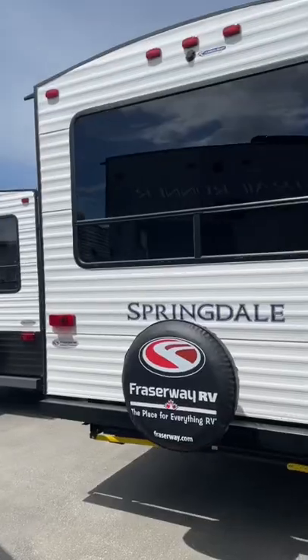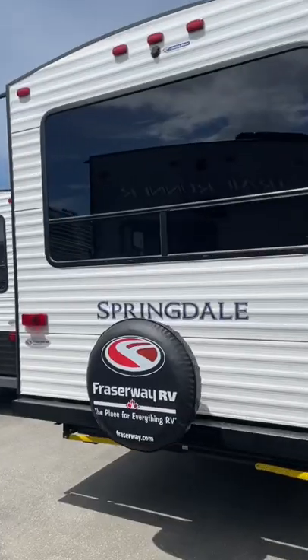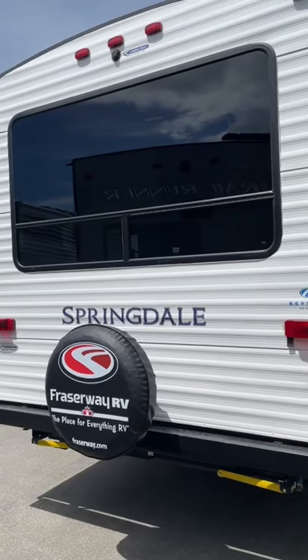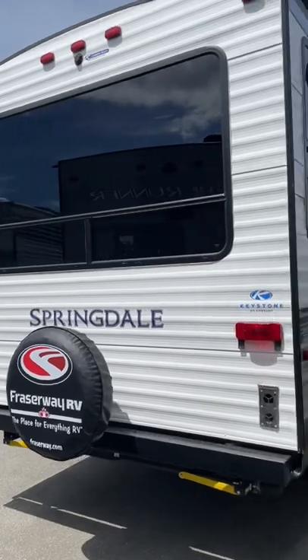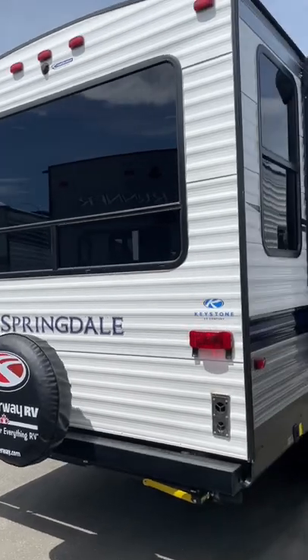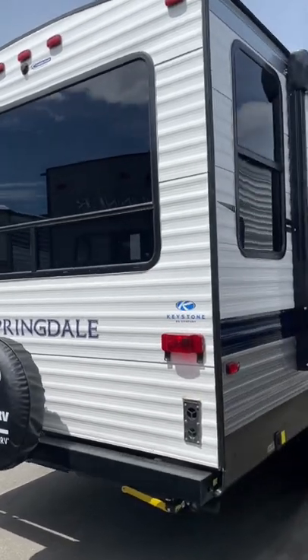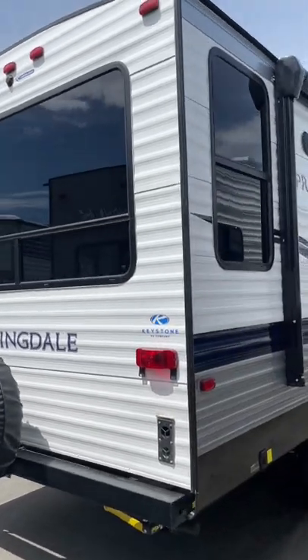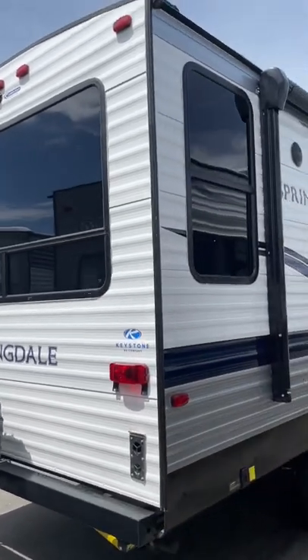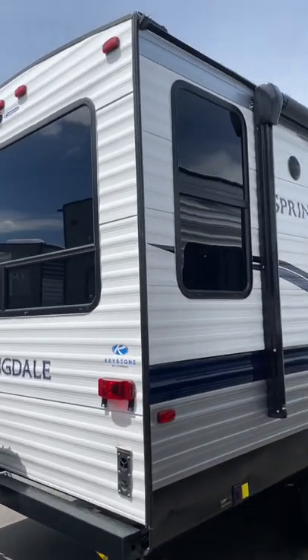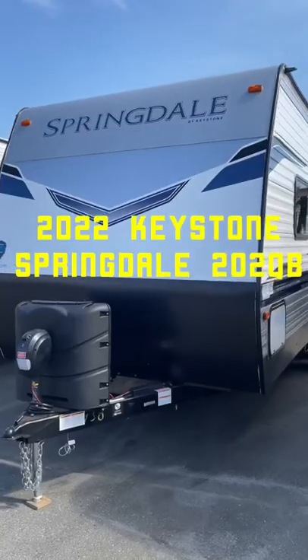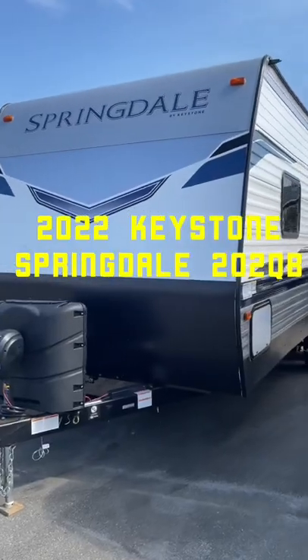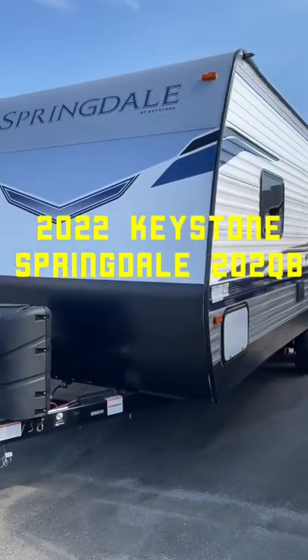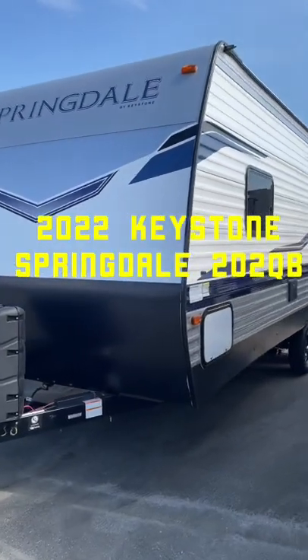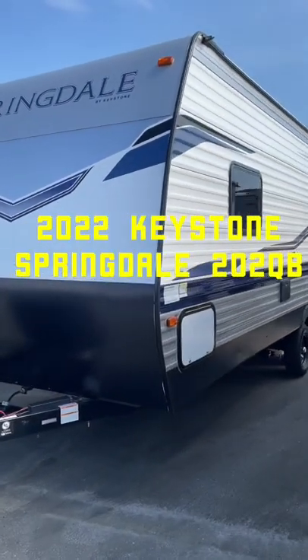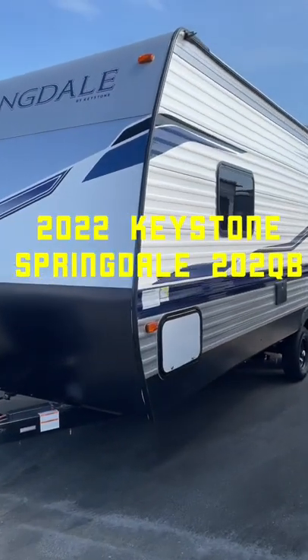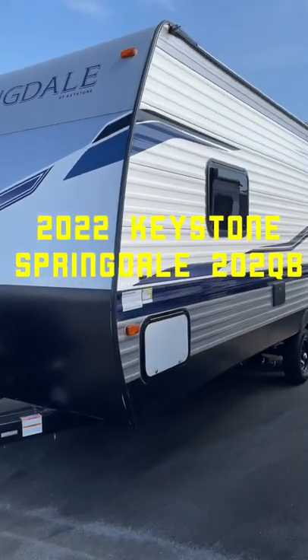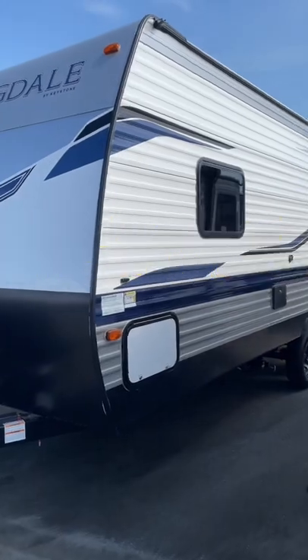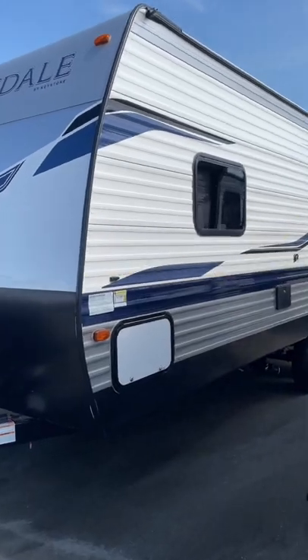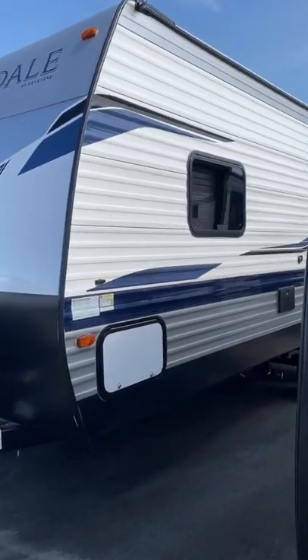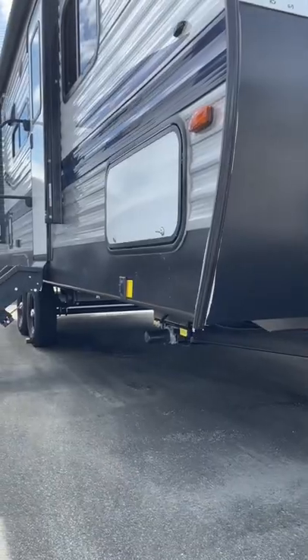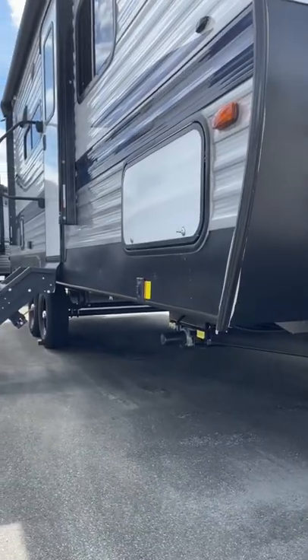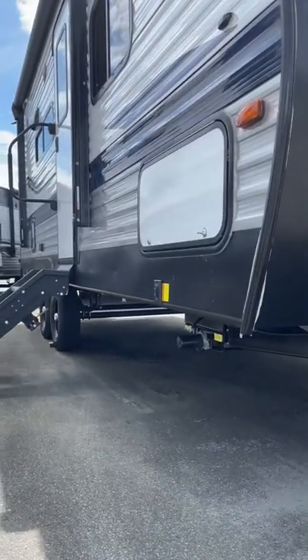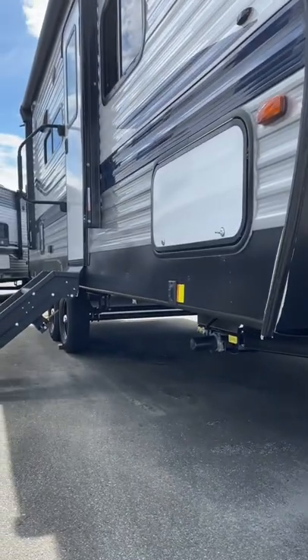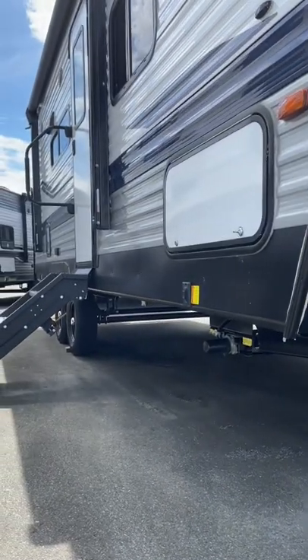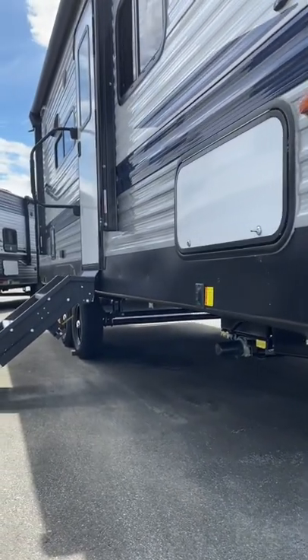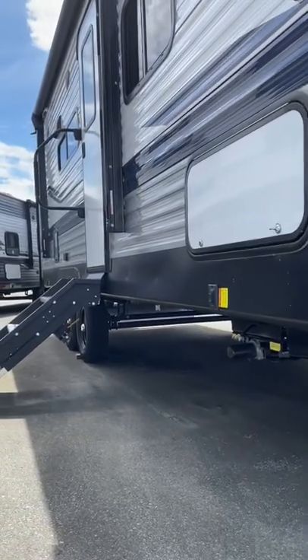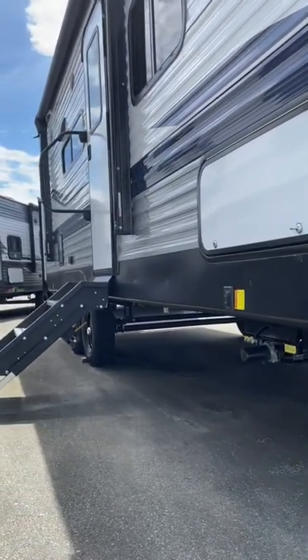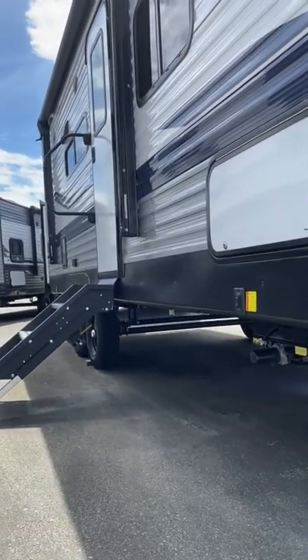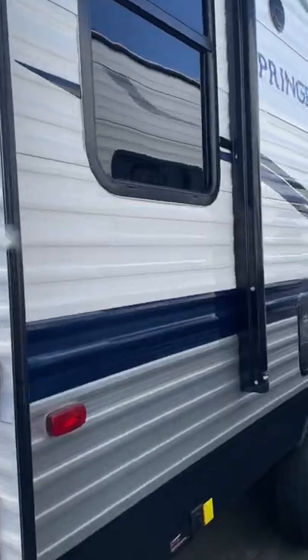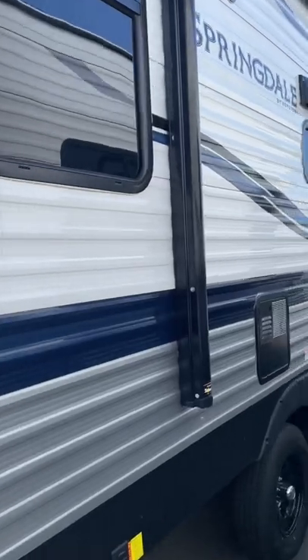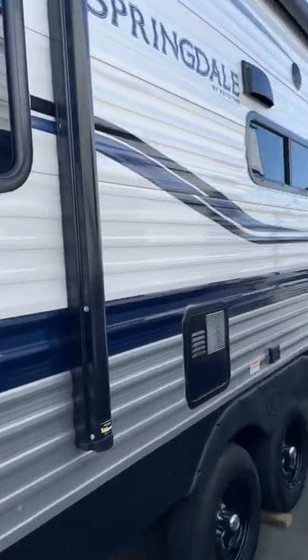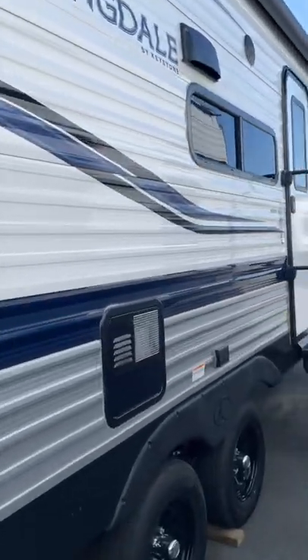Today I wanted to show you the perfect smaller size couples trailer. This is a Keystone Springdale 202QB. For anyone who is looking for a small double axle trailer with no slide and a floor plan with lots of windows, this might be the right one for you.